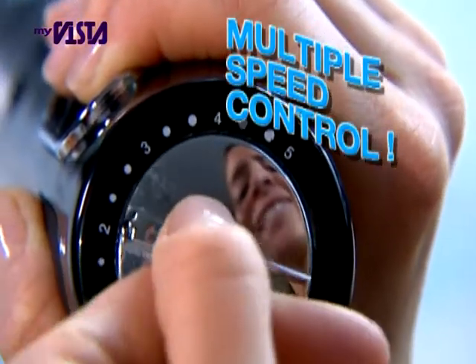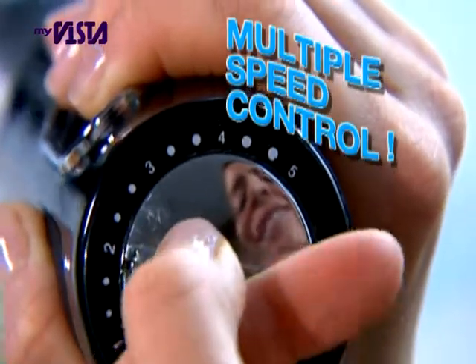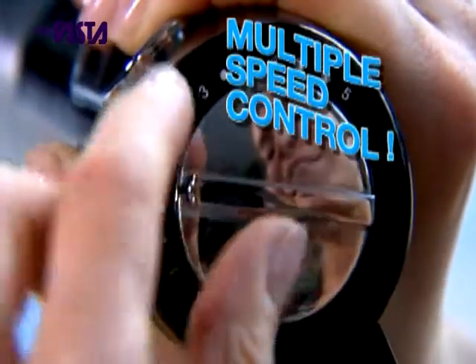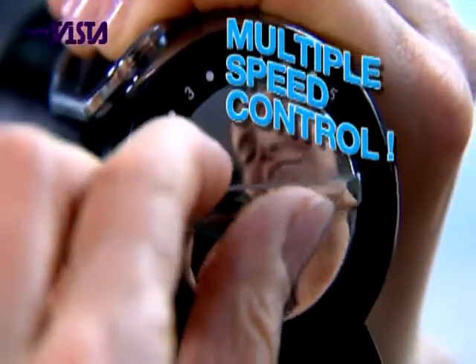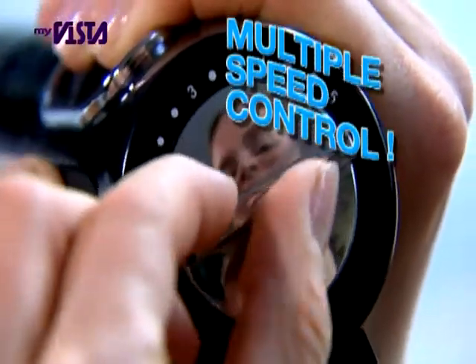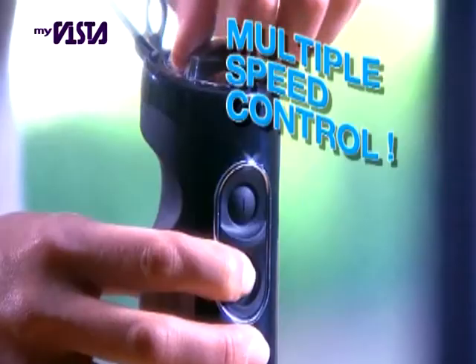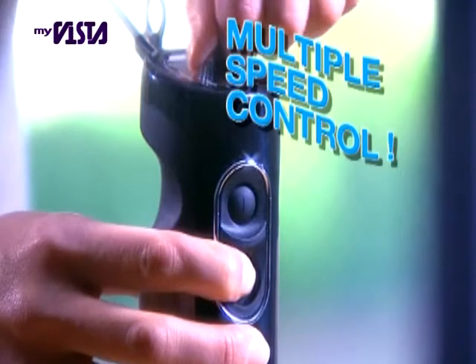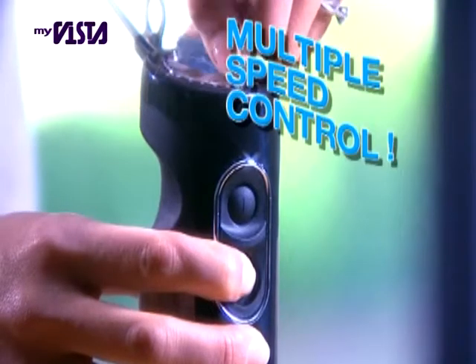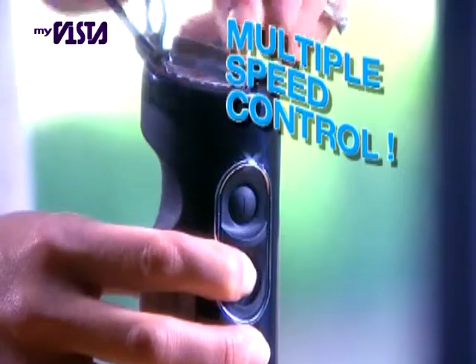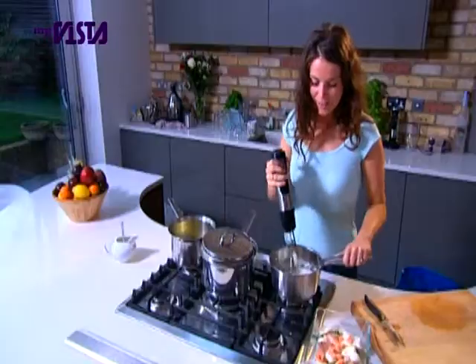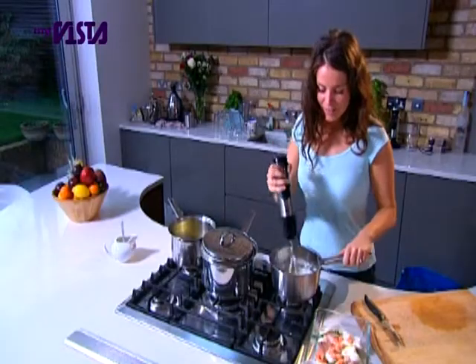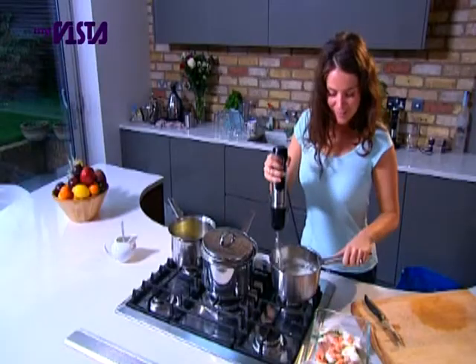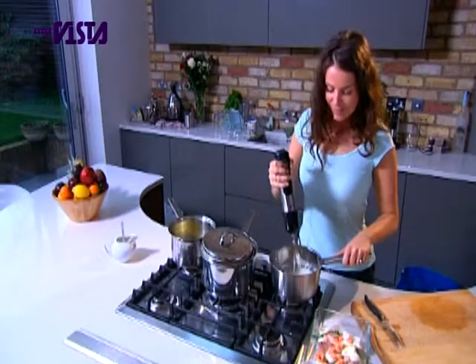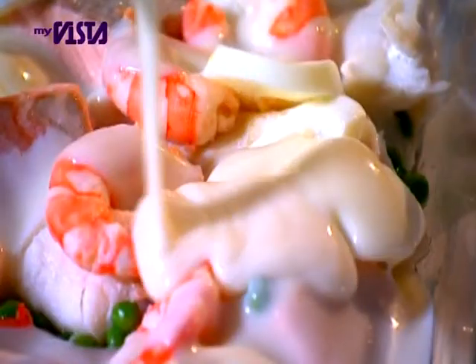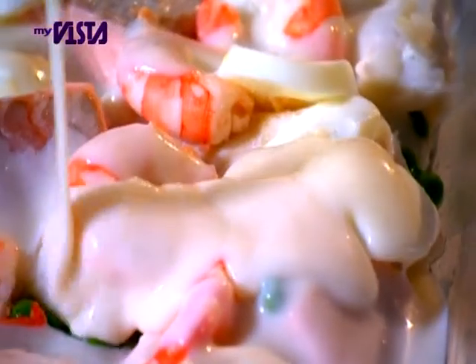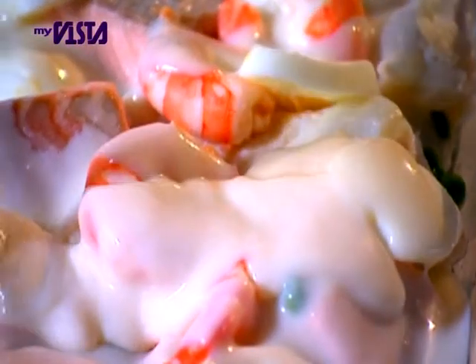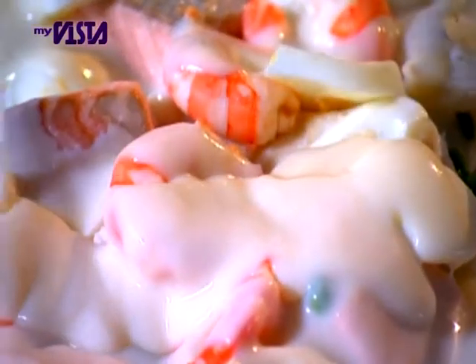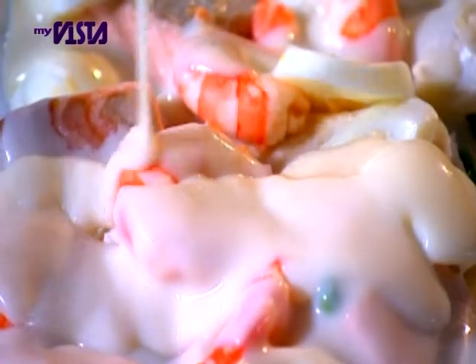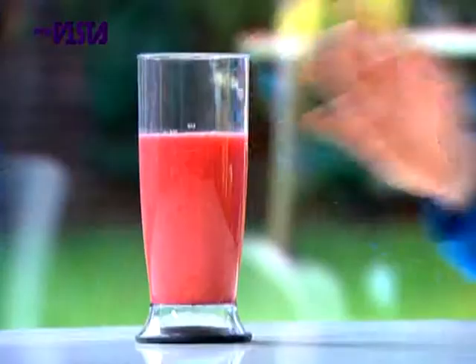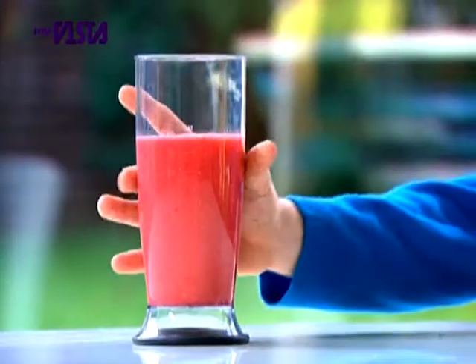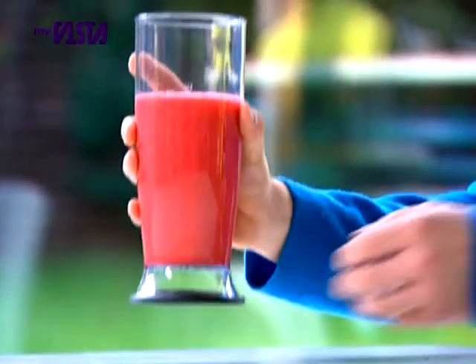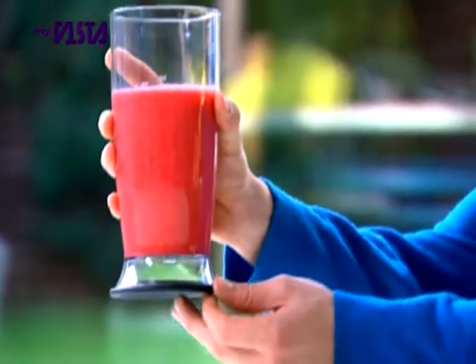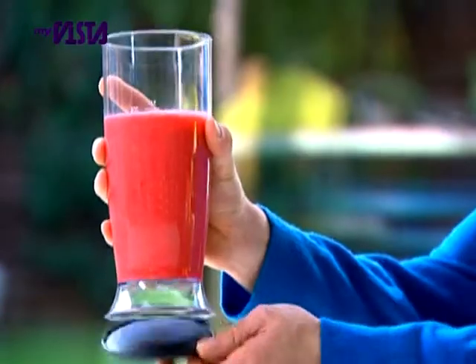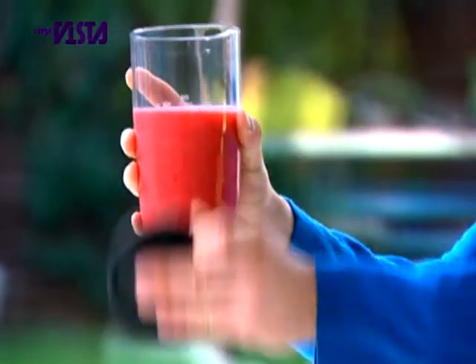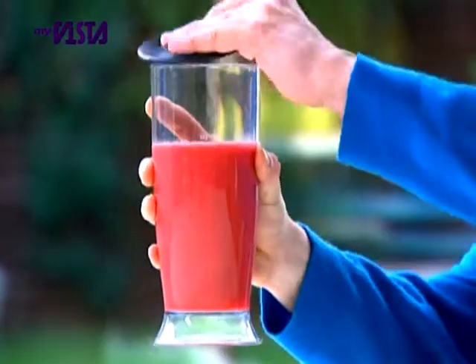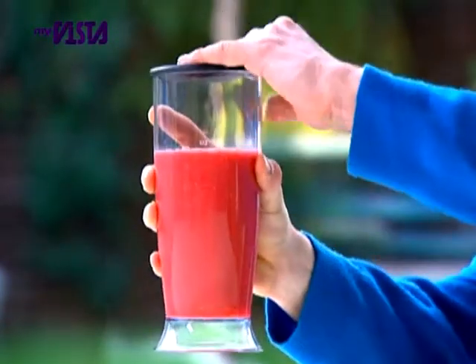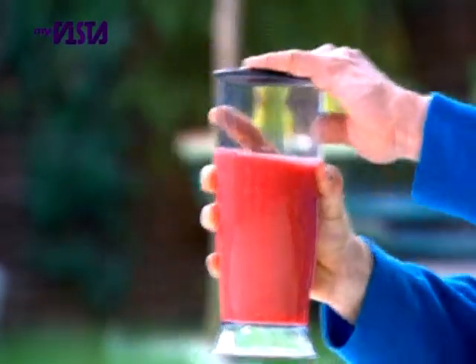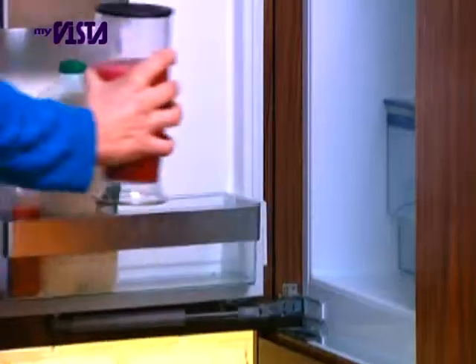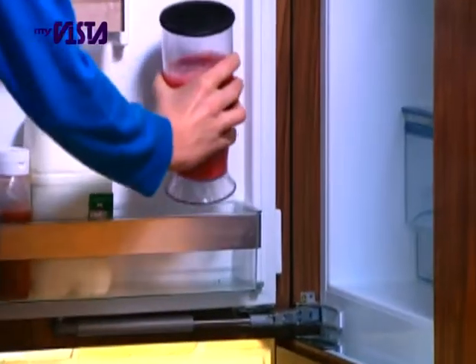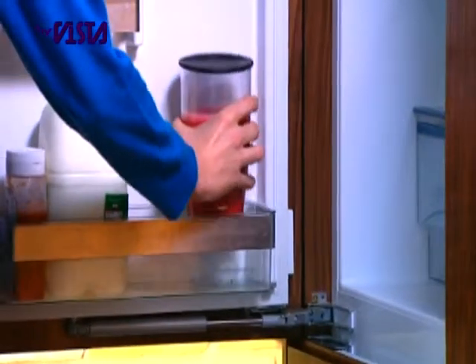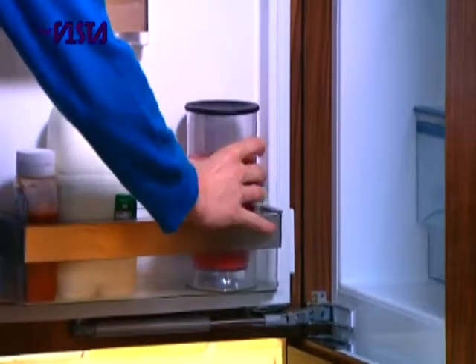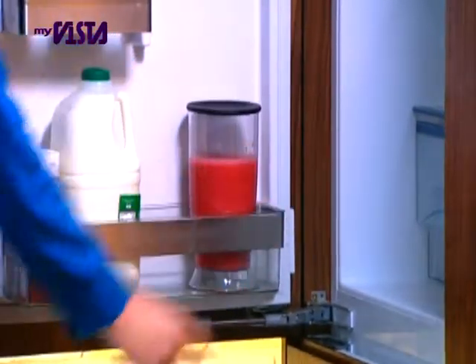Simply turn the dial at the top of the motor to adjust the speed. Perfect control at your fingertips. The handy non-slip base mat also acts as a lid for easy storage and keeping the contents fresh and tasty.